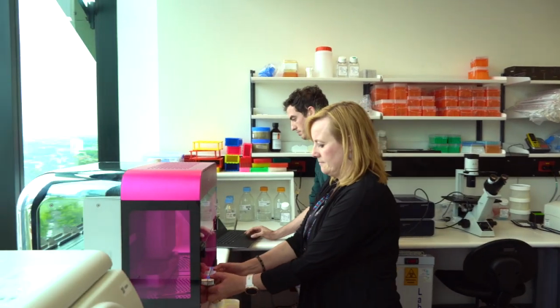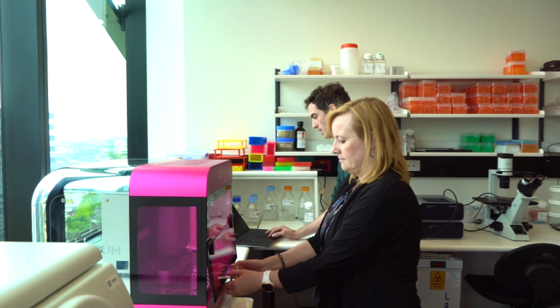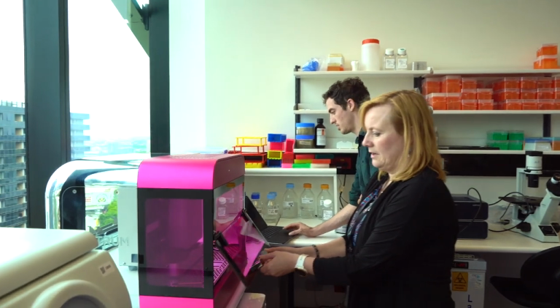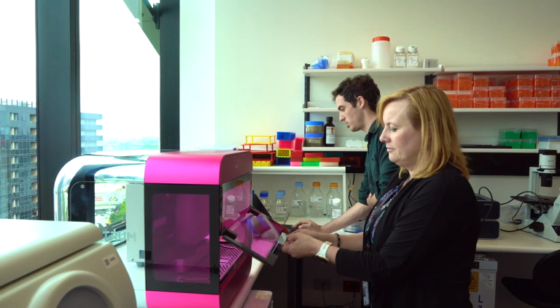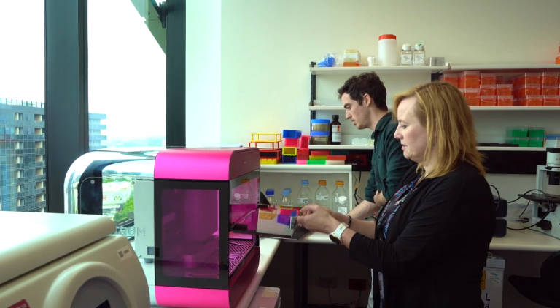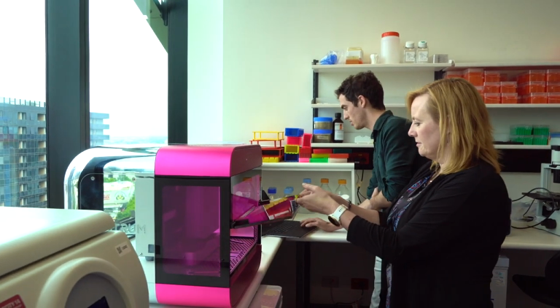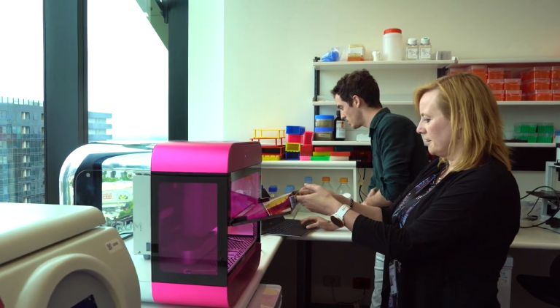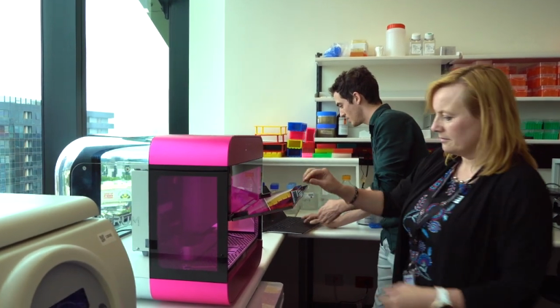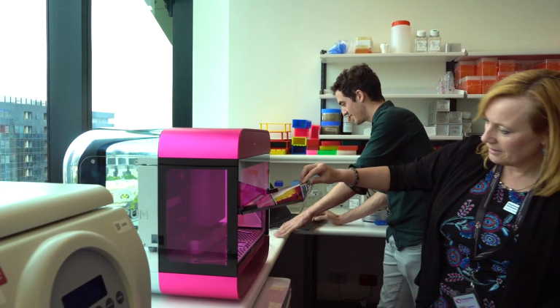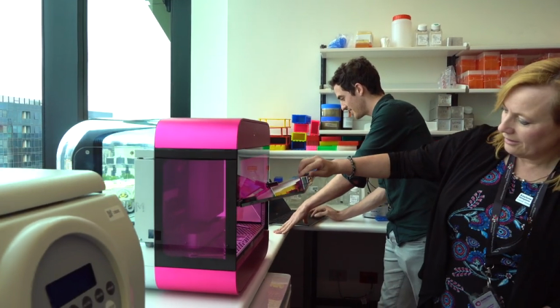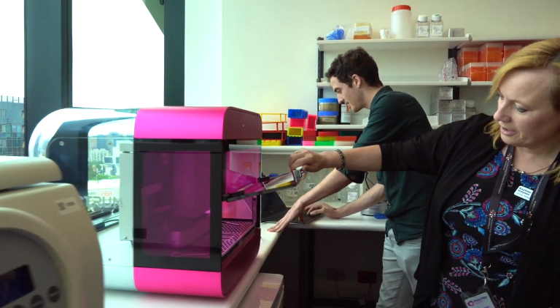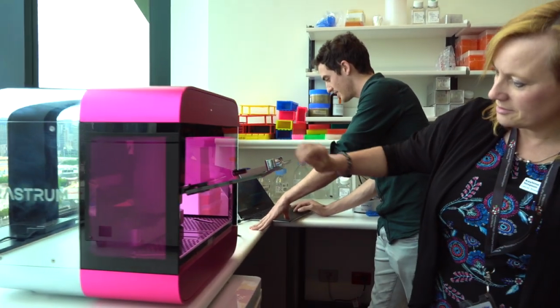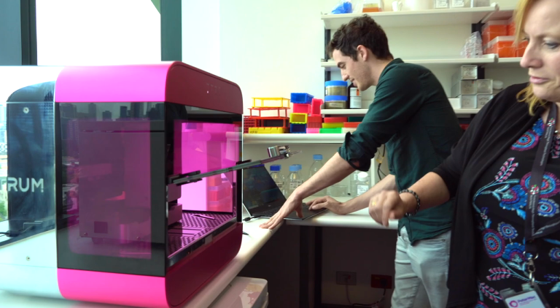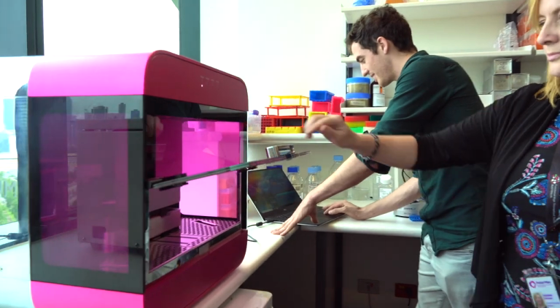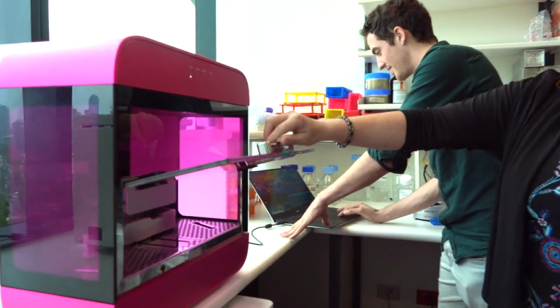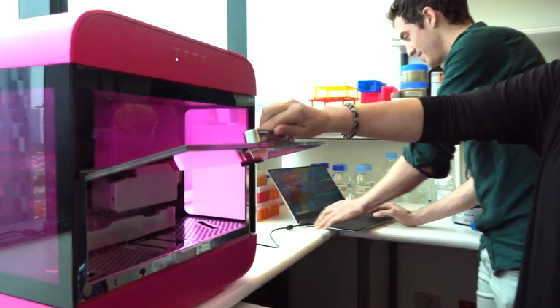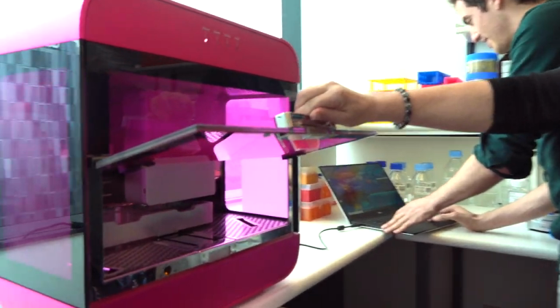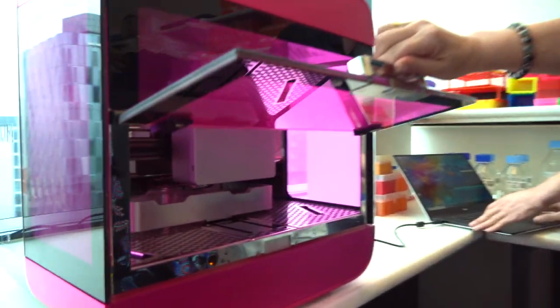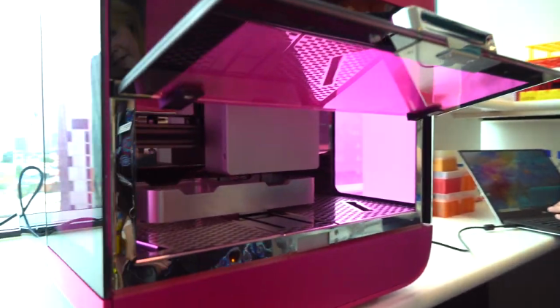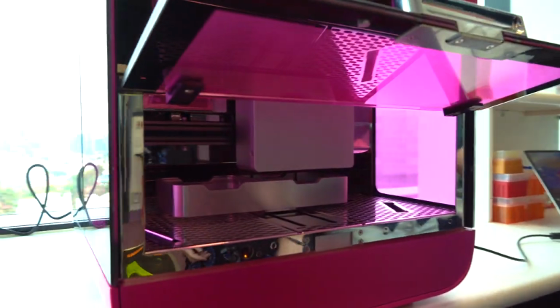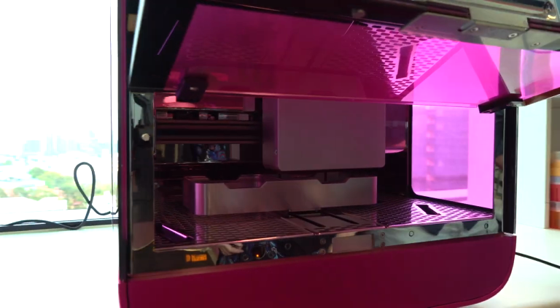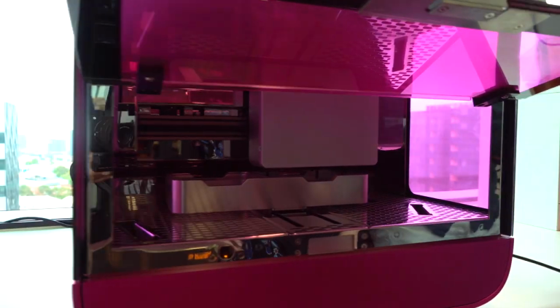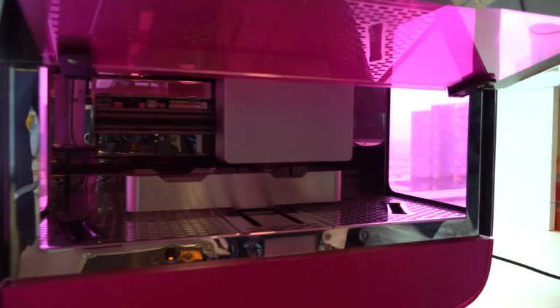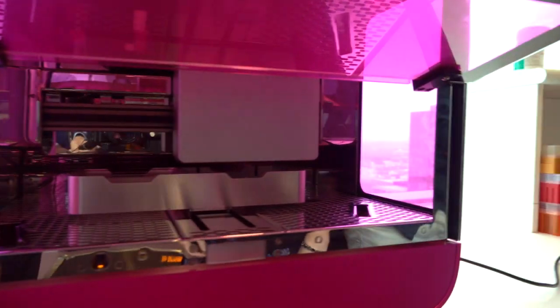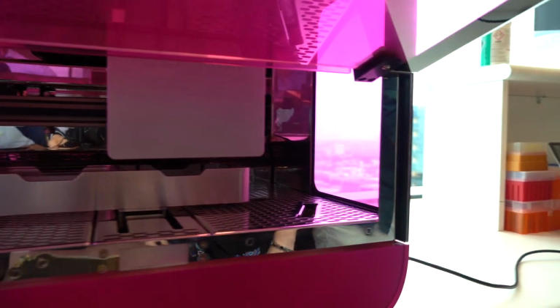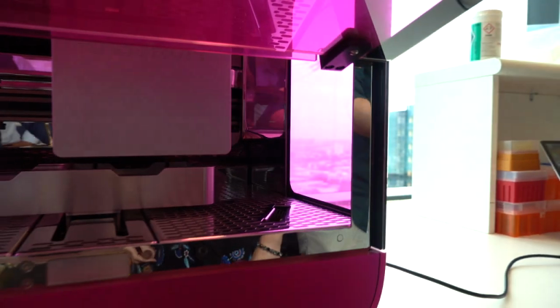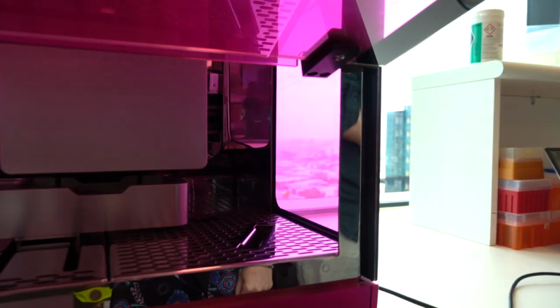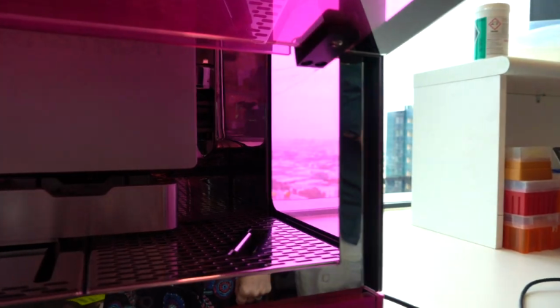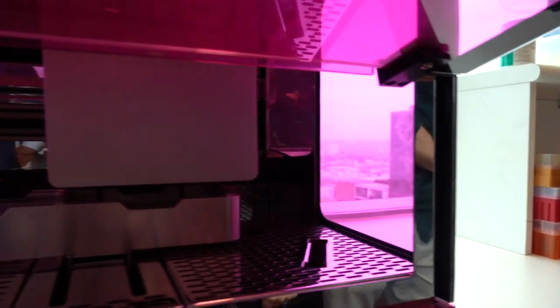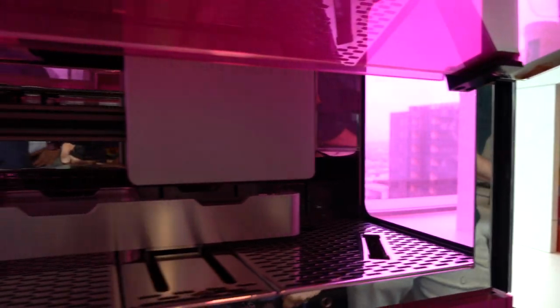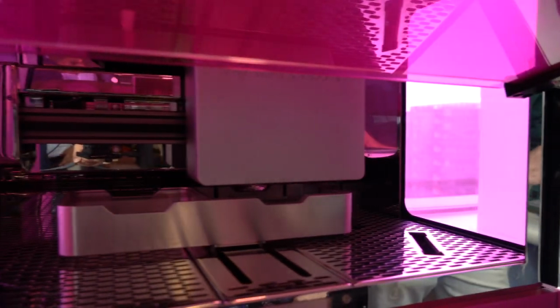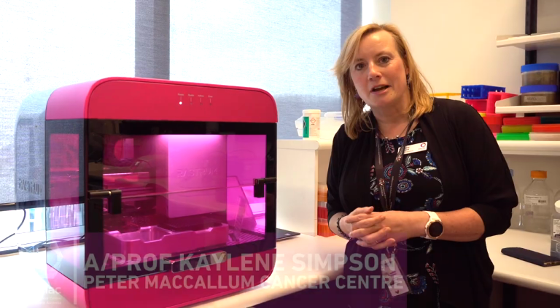We've taken possession of Australia's first 3D bioprinter from the company Invention of Life Science. The instrument's called the Rastrum. Beautiful pink box, very nice styling. We're all very impressed with how it looks, and even more impressed are we about its functionality.